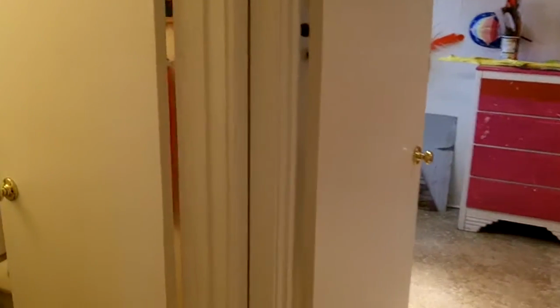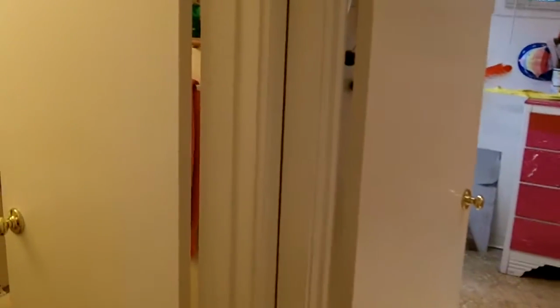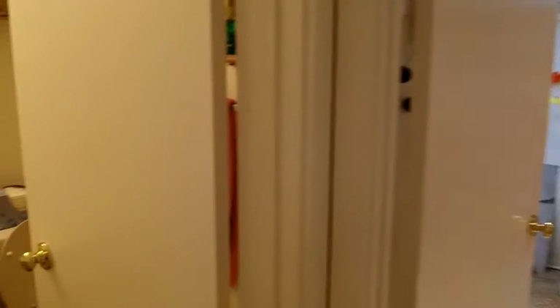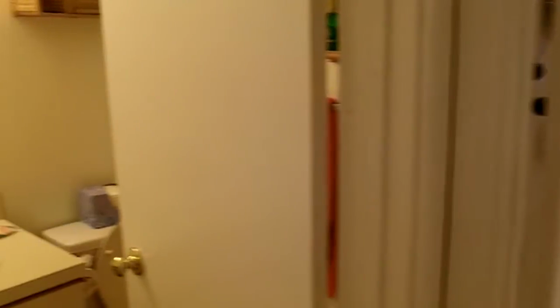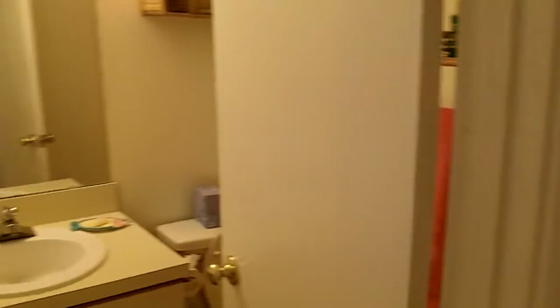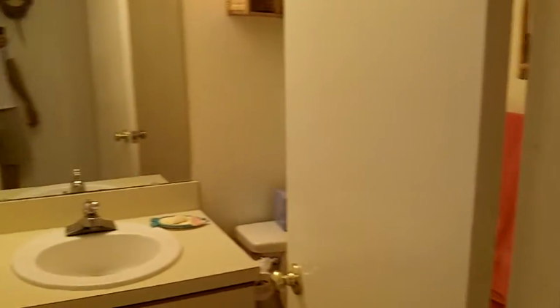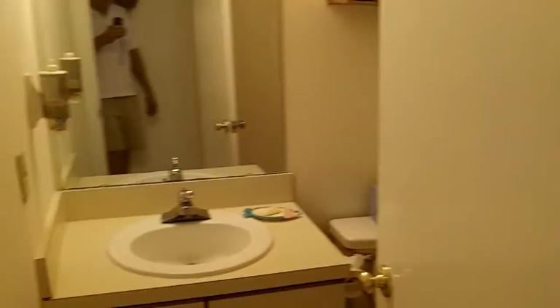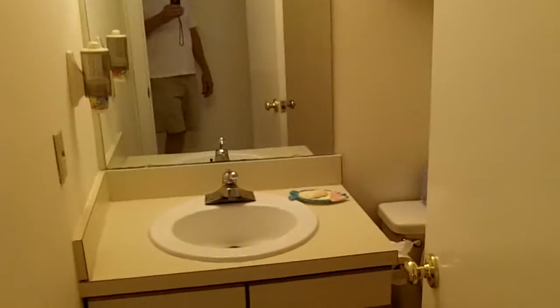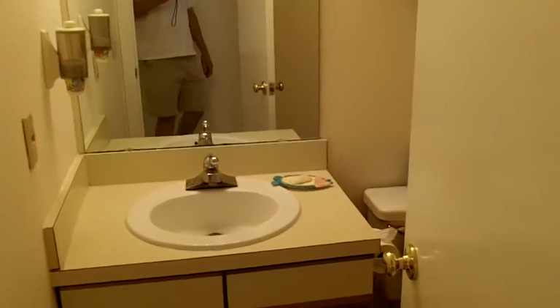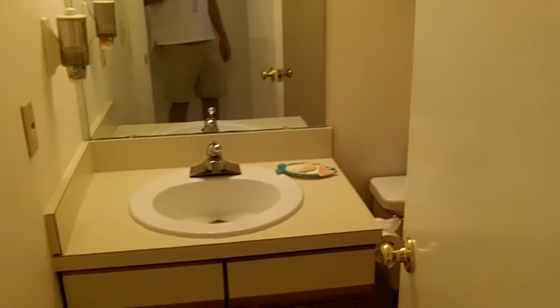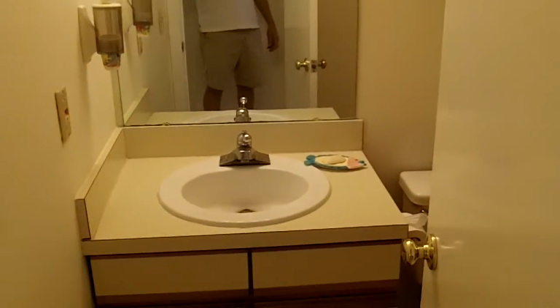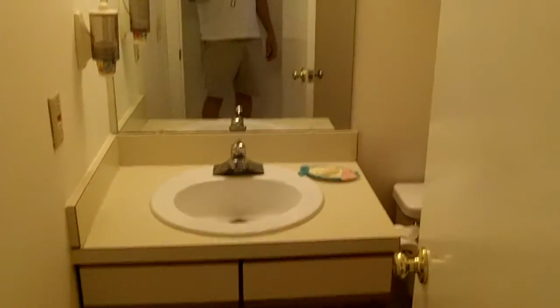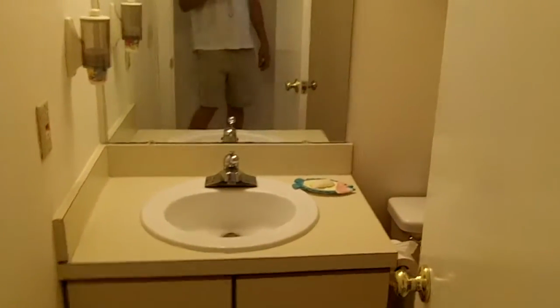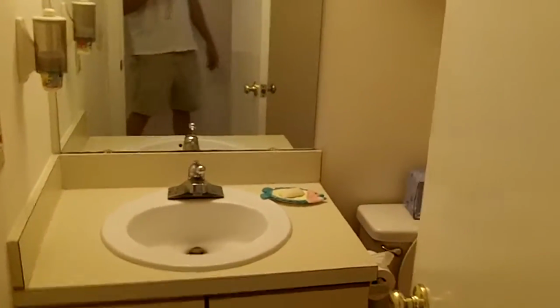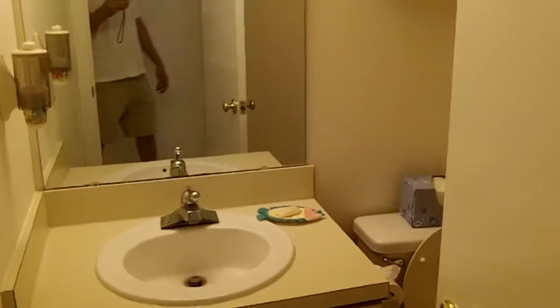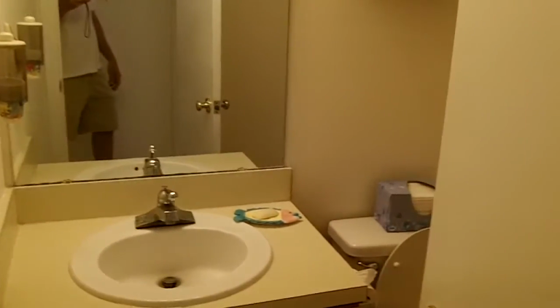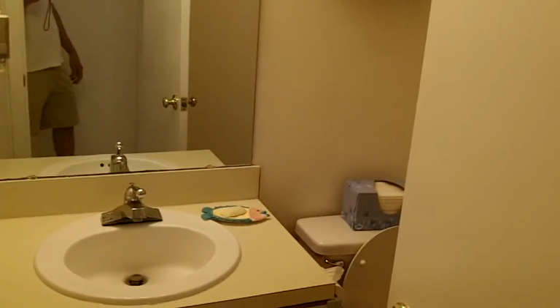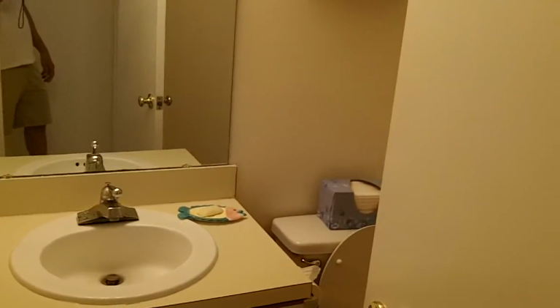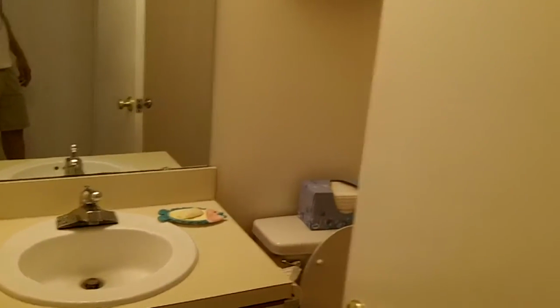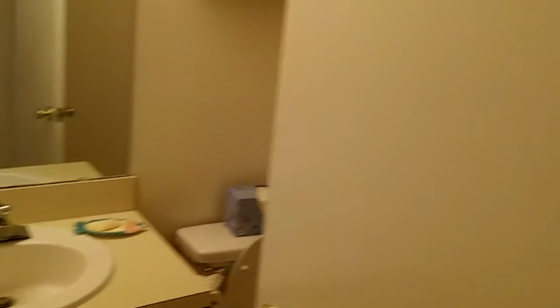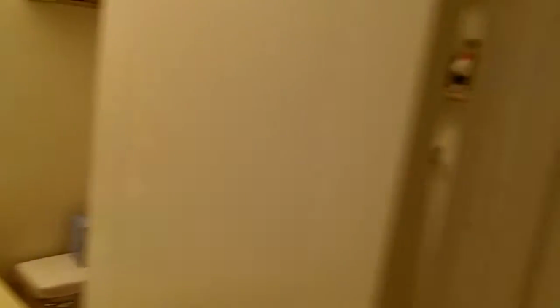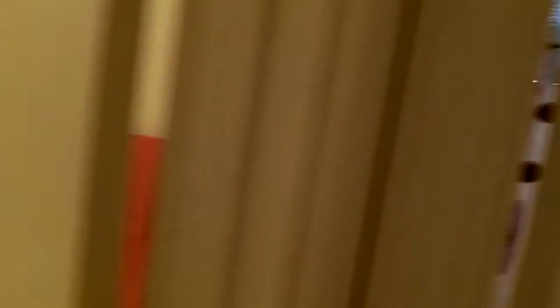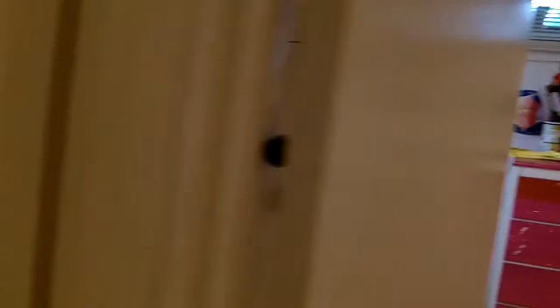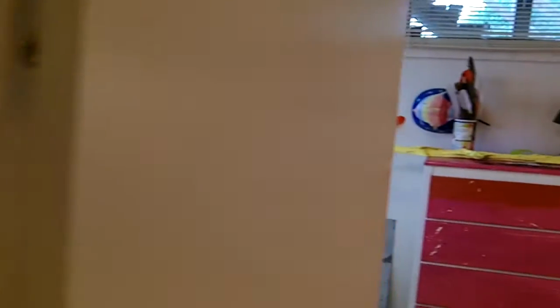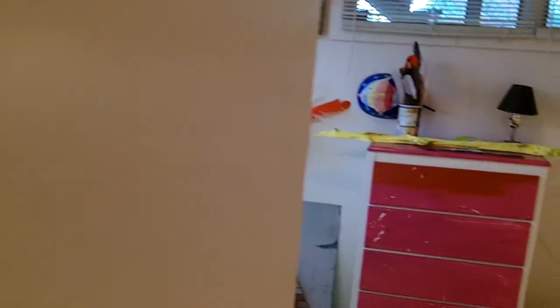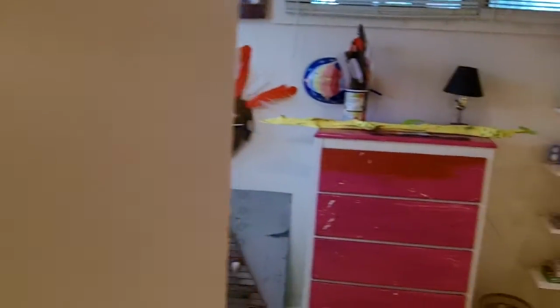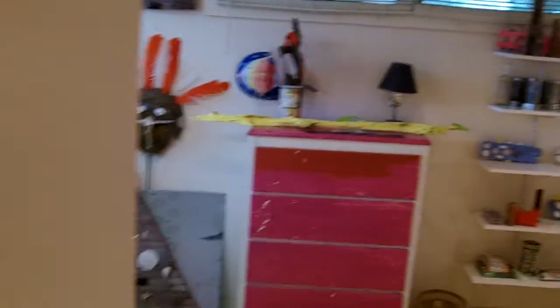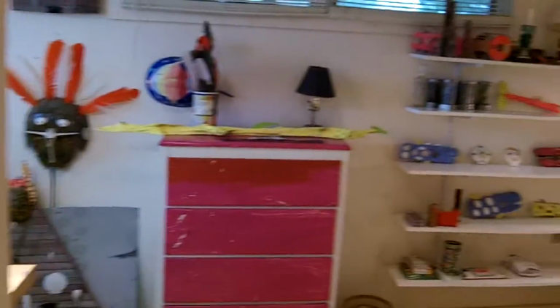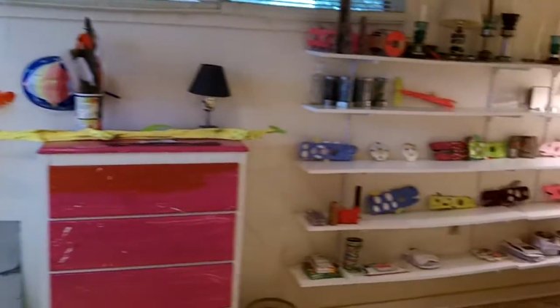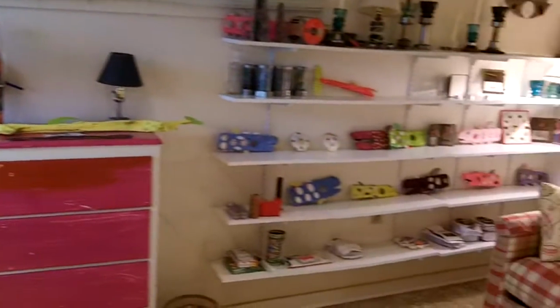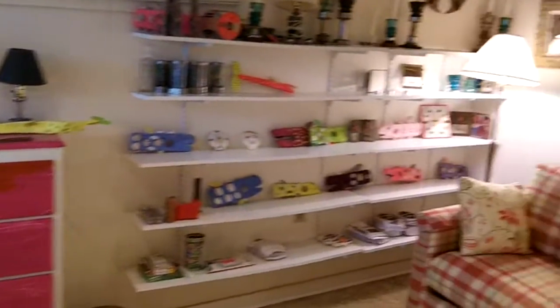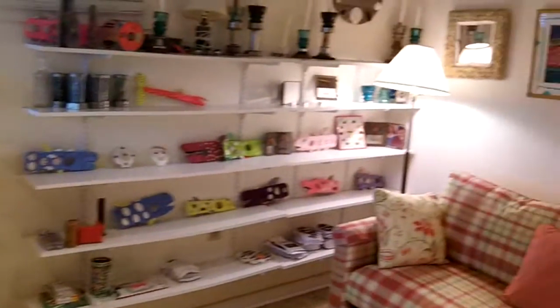It's got a half bath — a toilet and a sink, but no shower or tub in the half bath downstairs. And this is the third bedroom, which is the first floor bedroom.